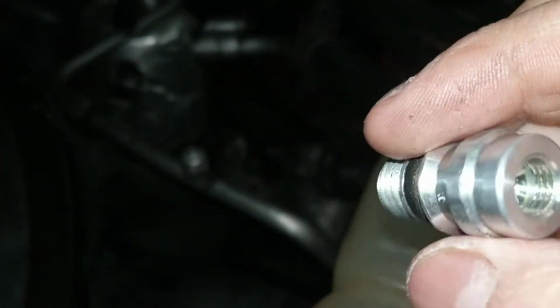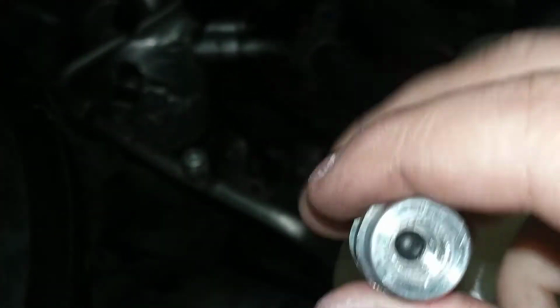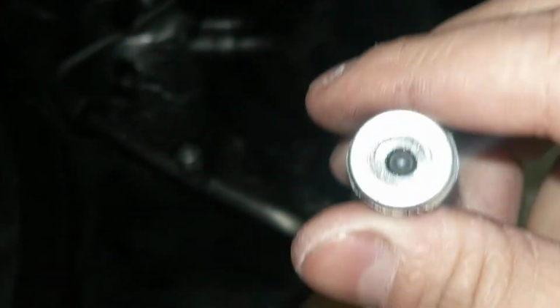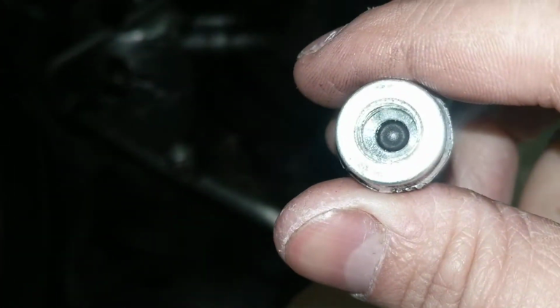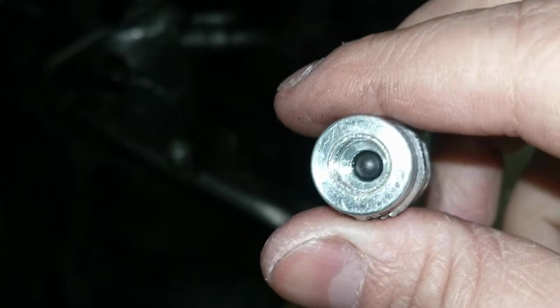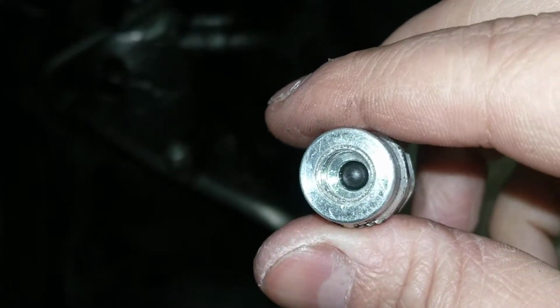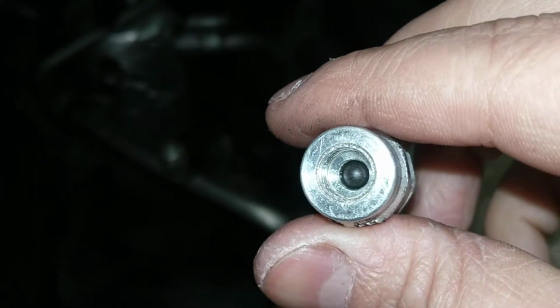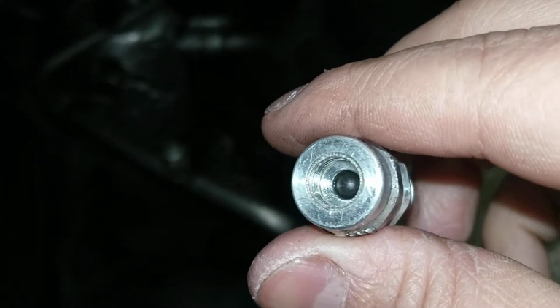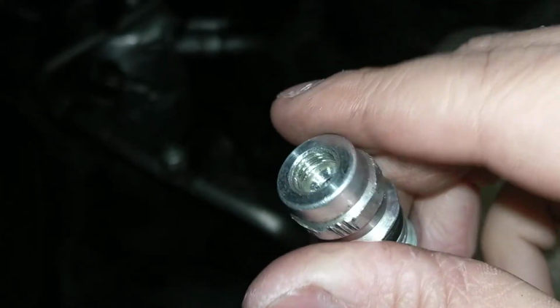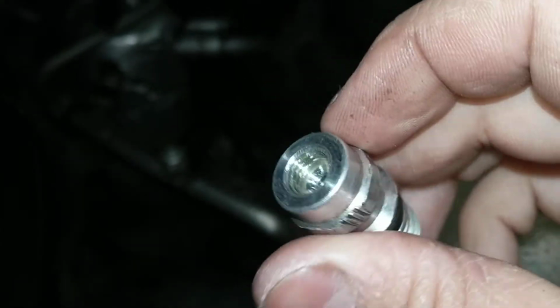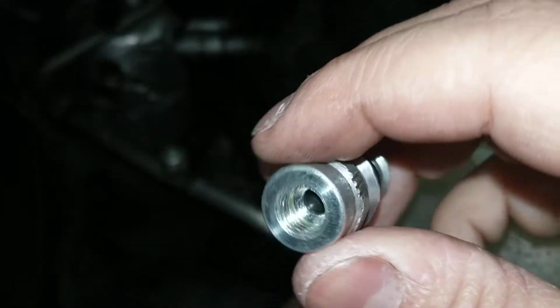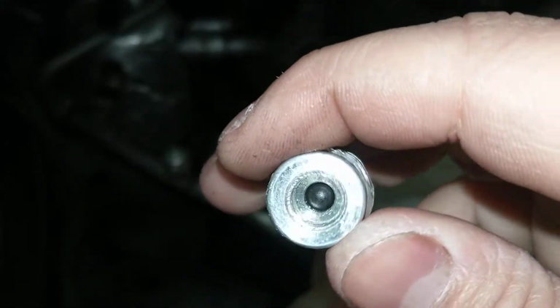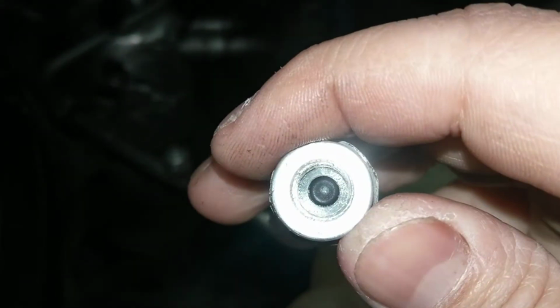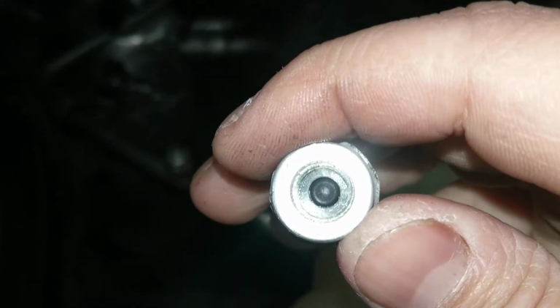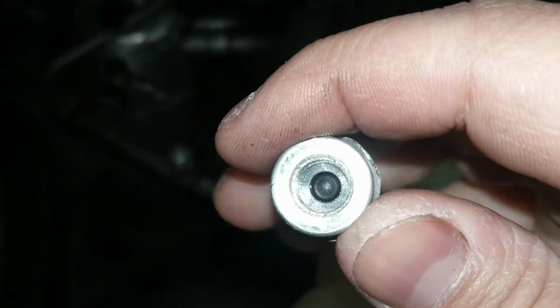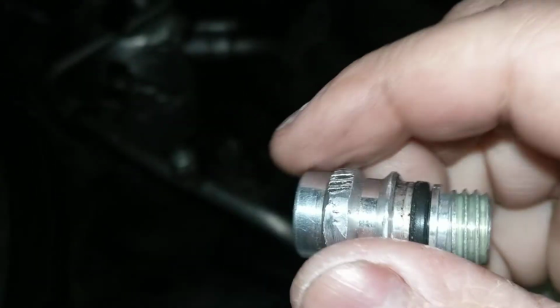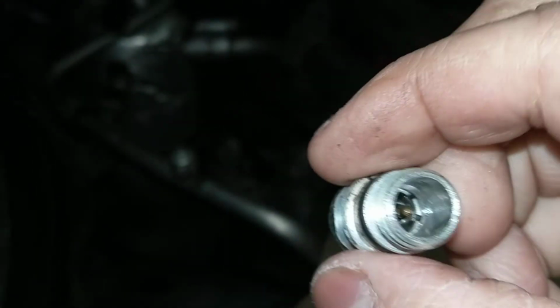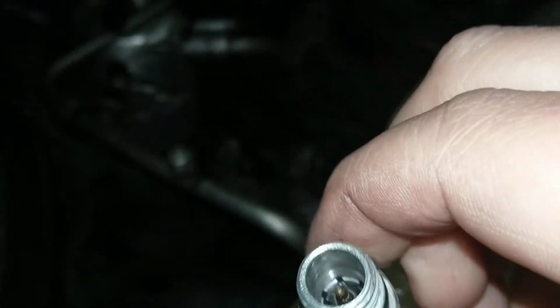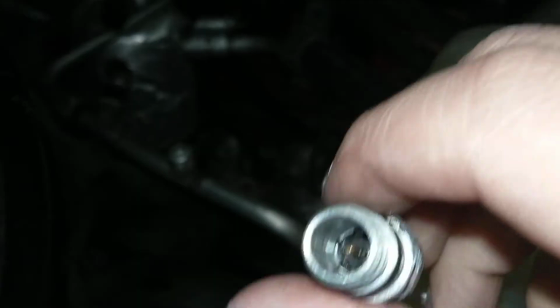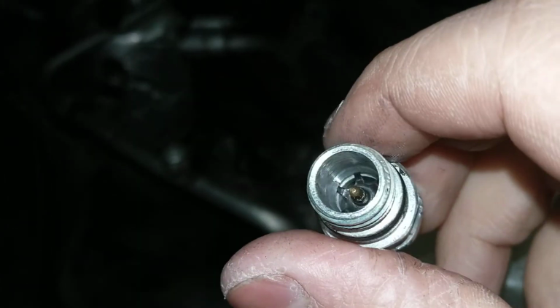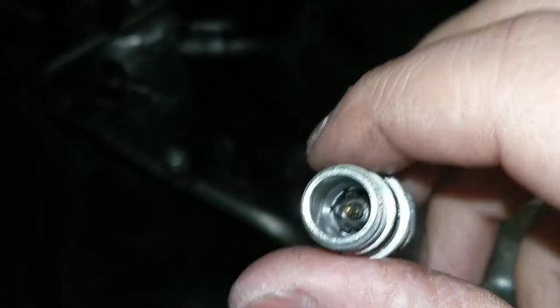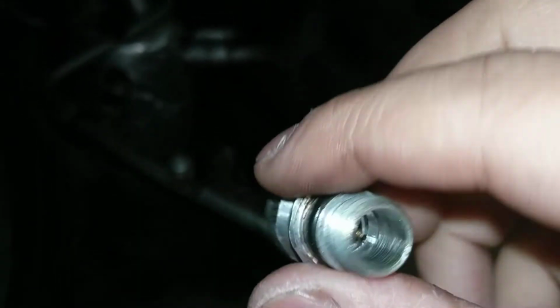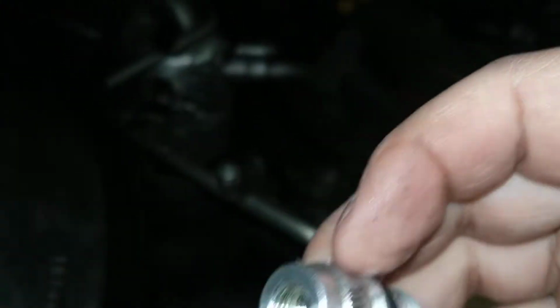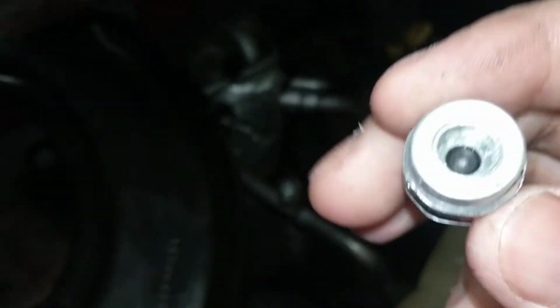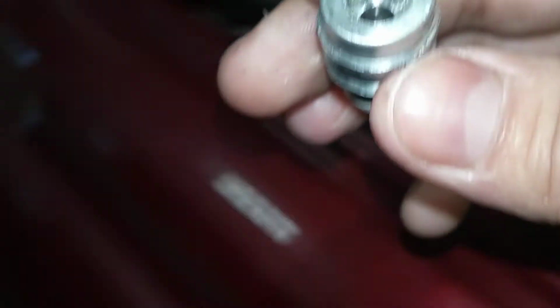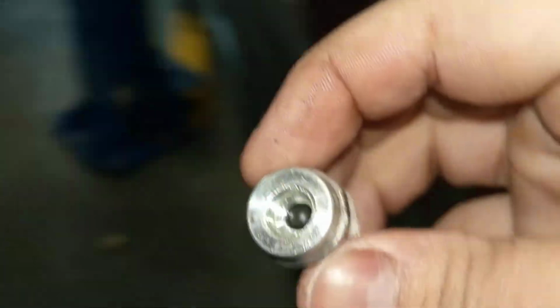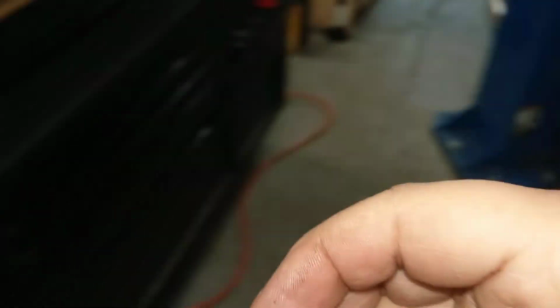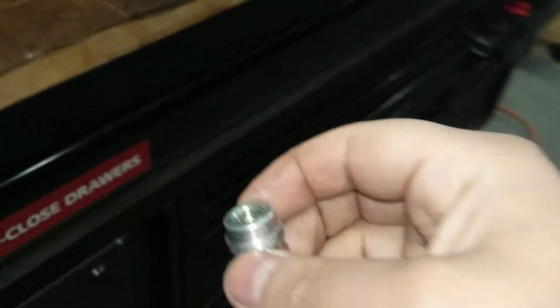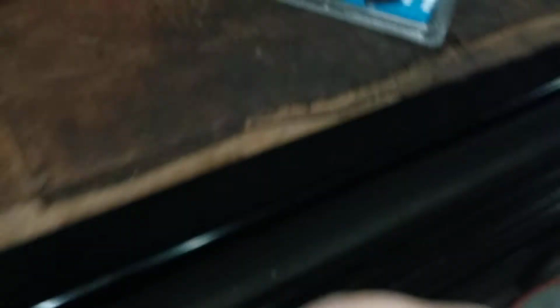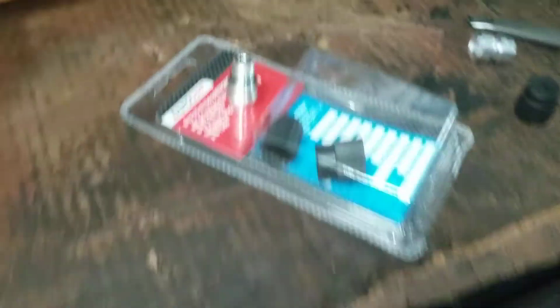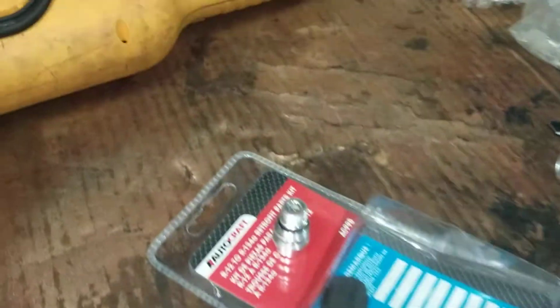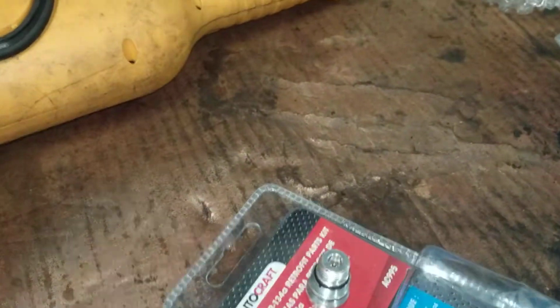This little Schrader valve in here, it's kind of a different thing. Yeah, this goes bad.